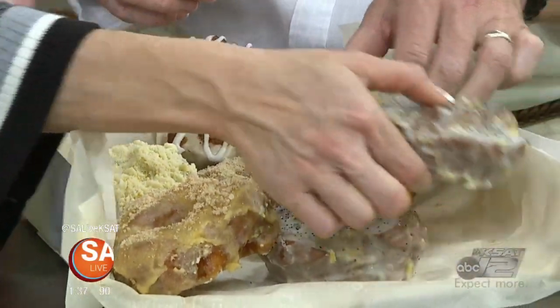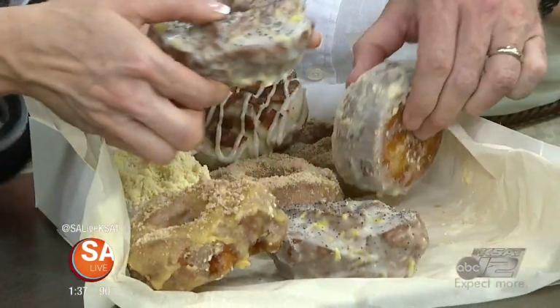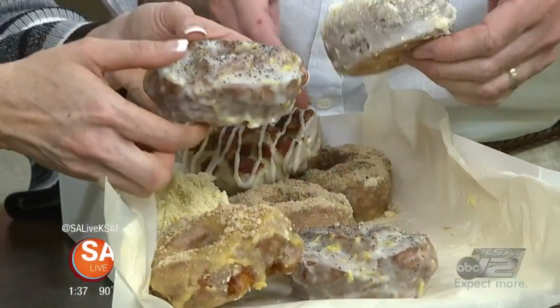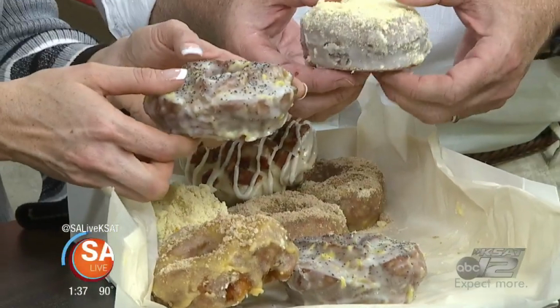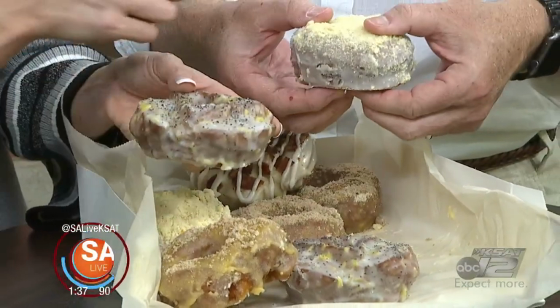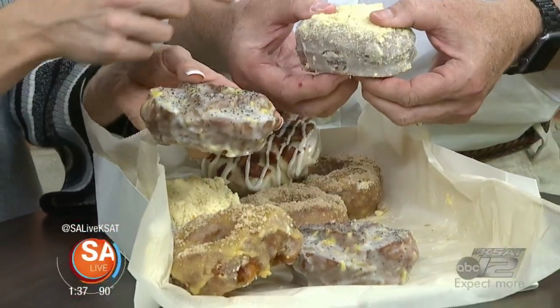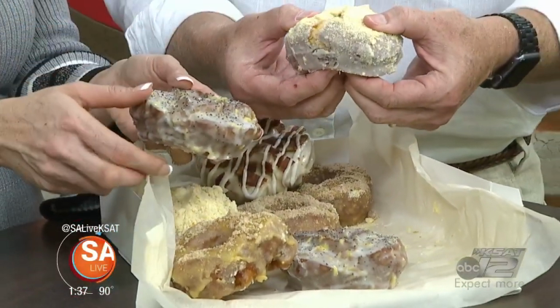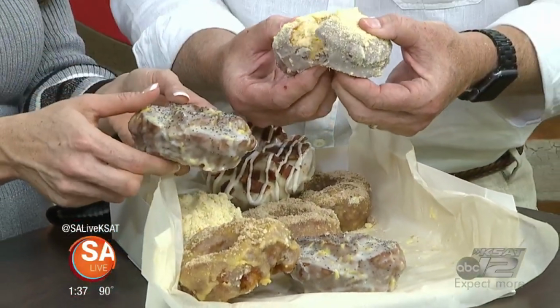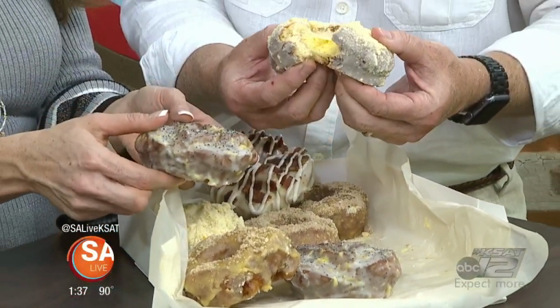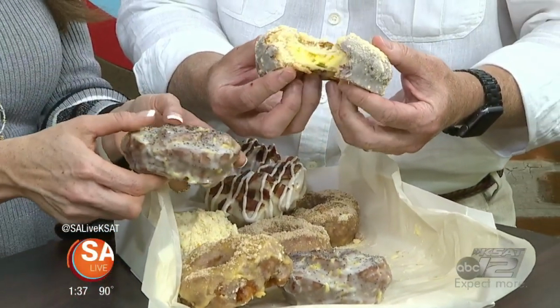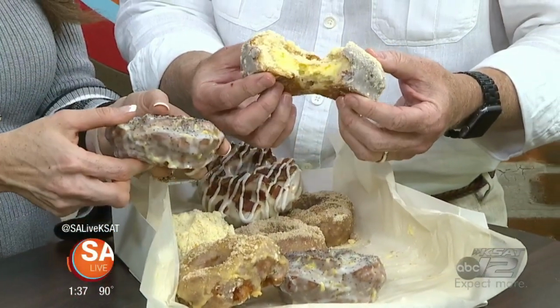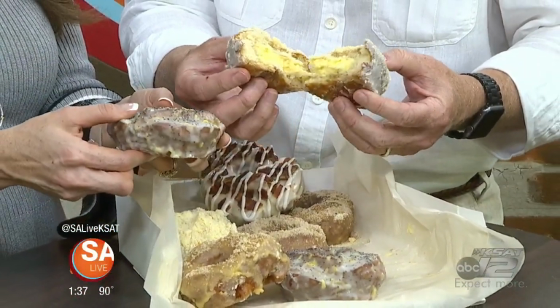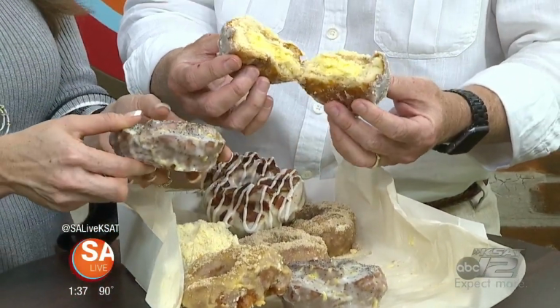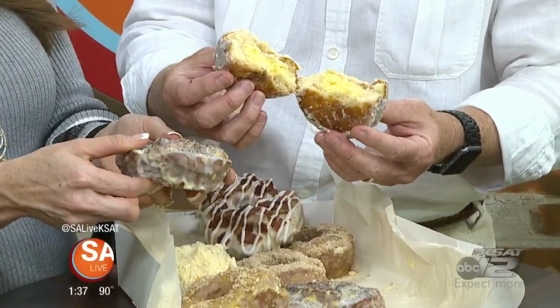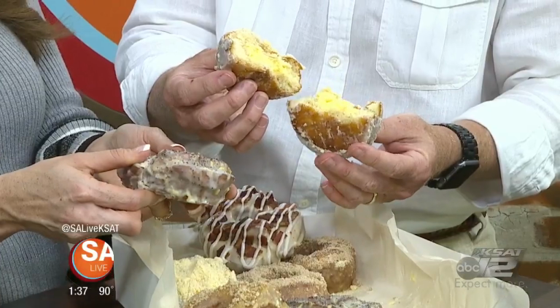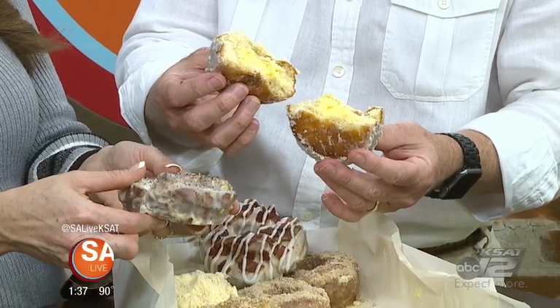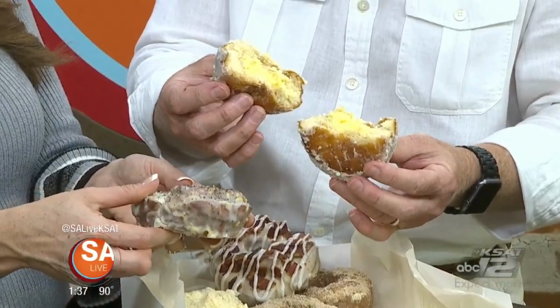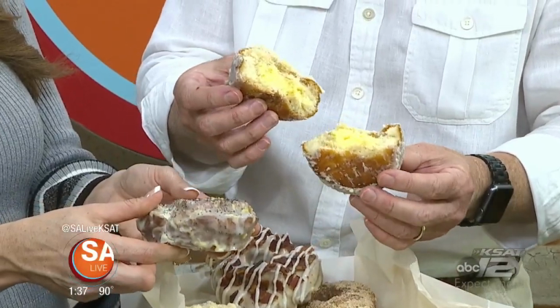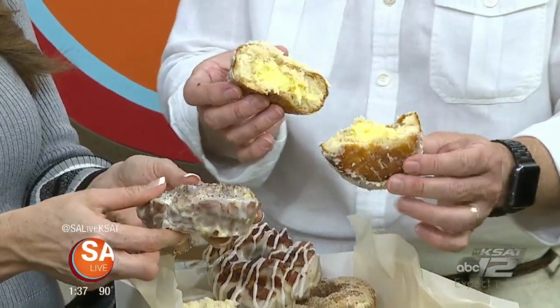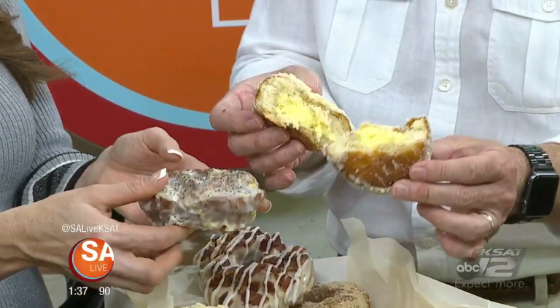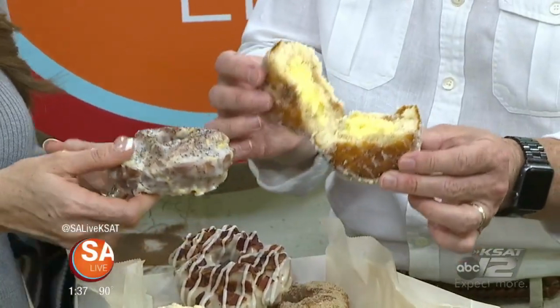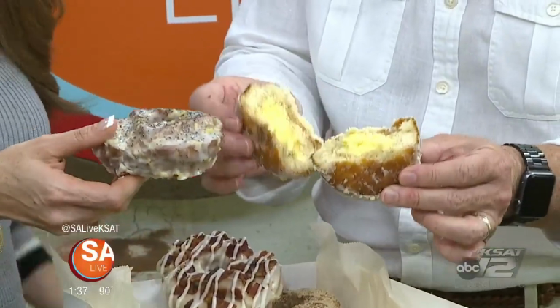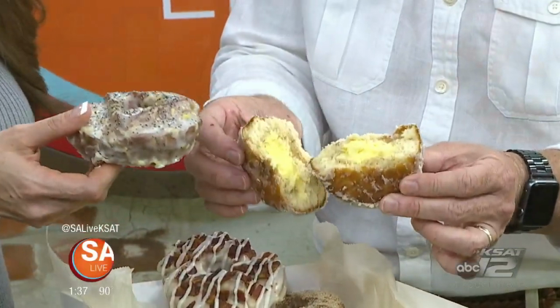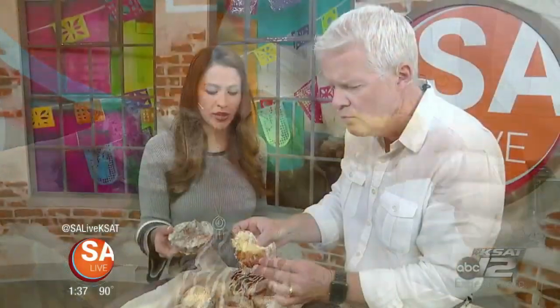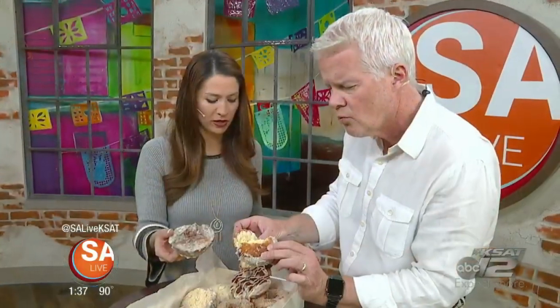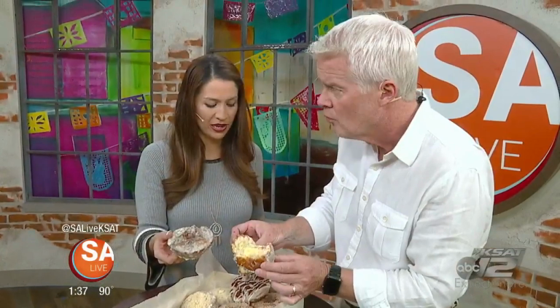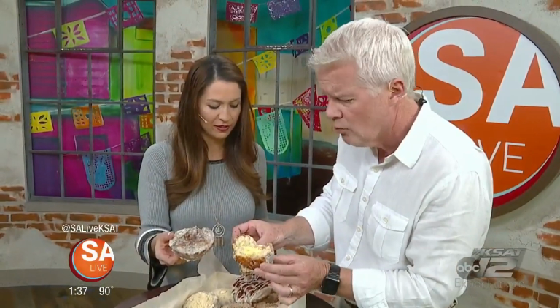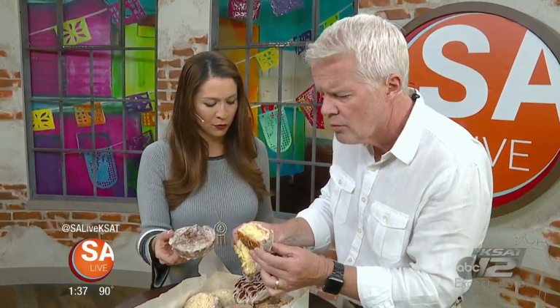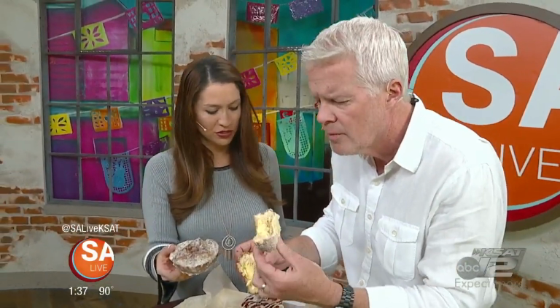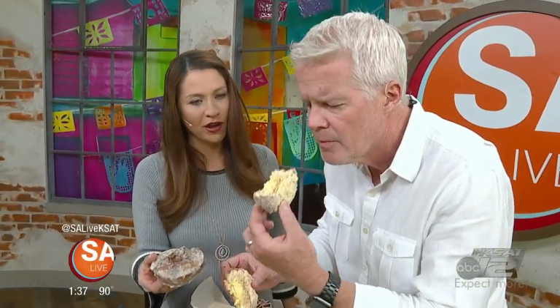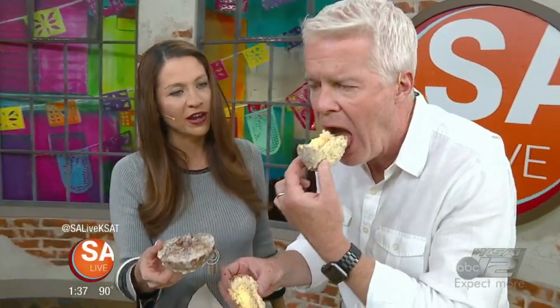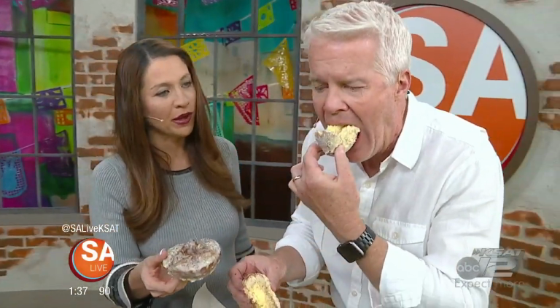I don't even know, is this poppy seed? Open that up. Look at that goo. Oh, my goodness gracious. Oh, yes. This new local spot is offering gourmet donuts like this with a sweet surprise in every bite.